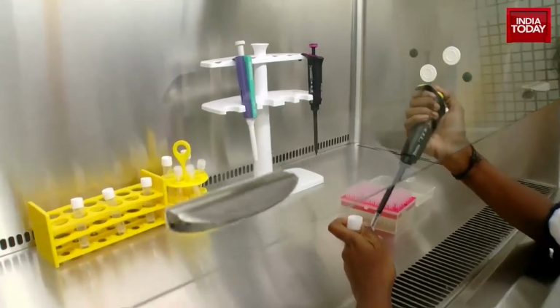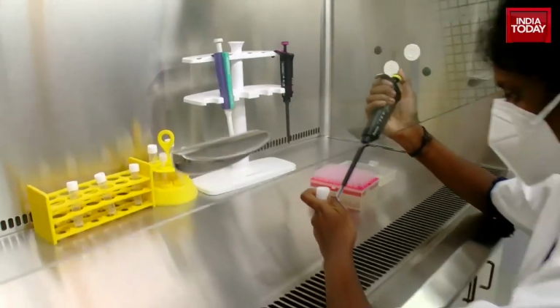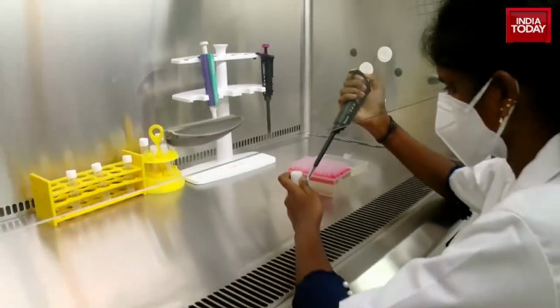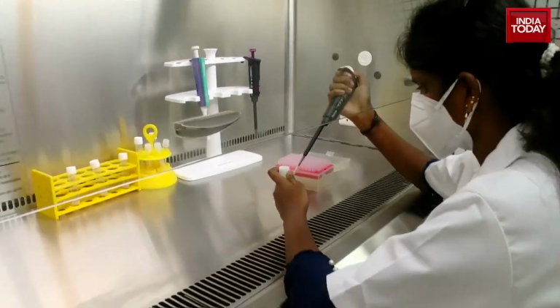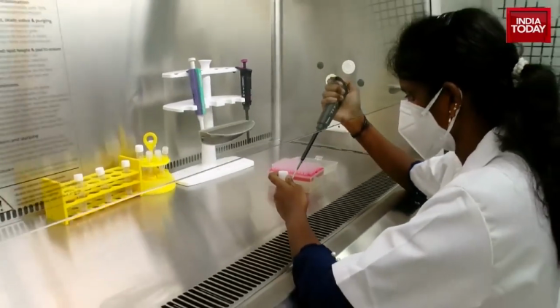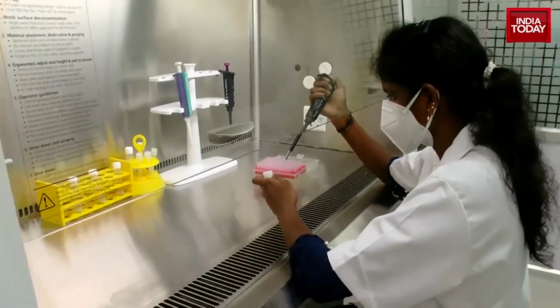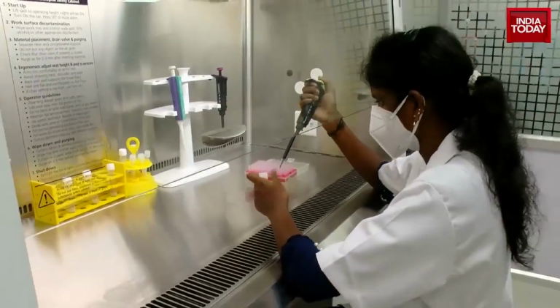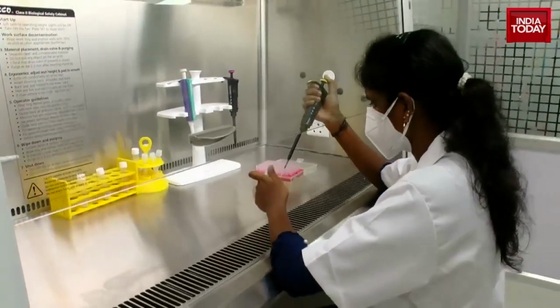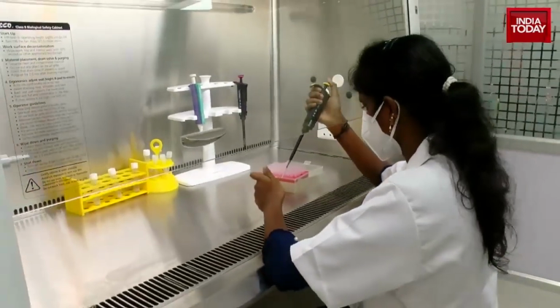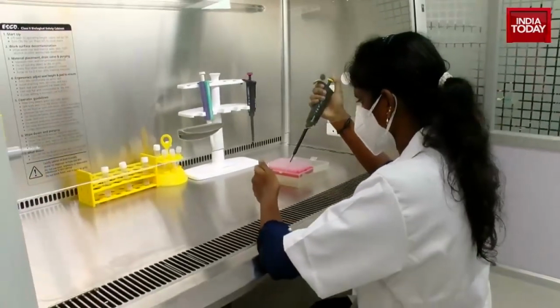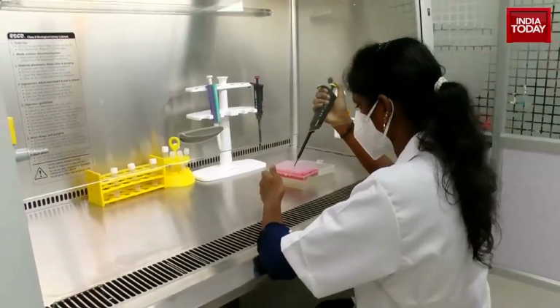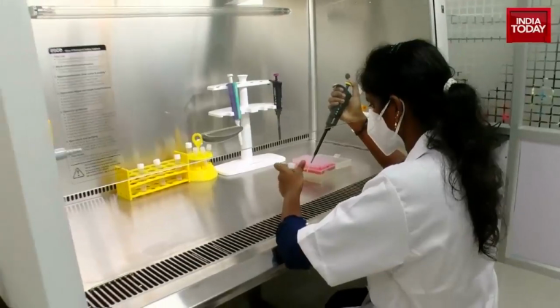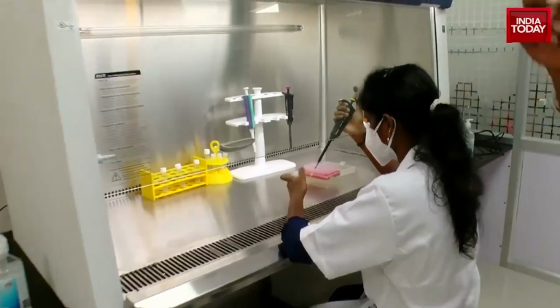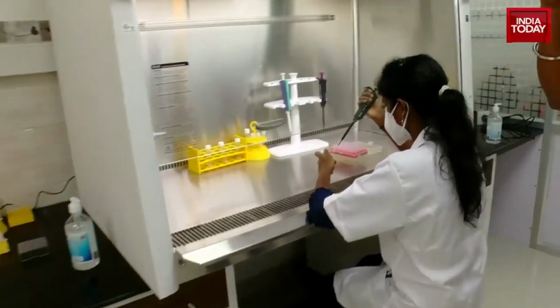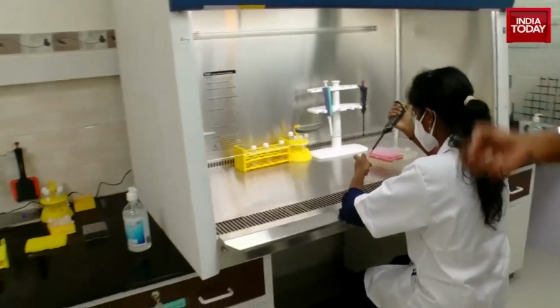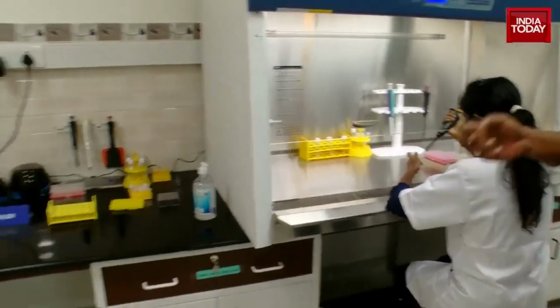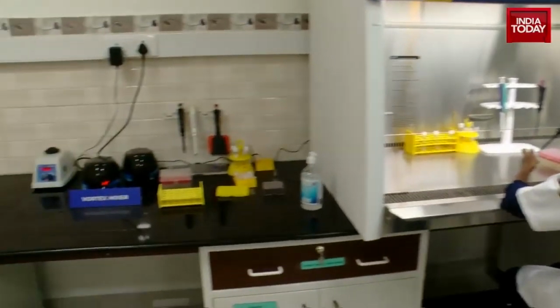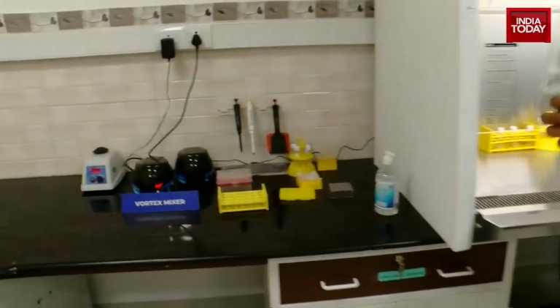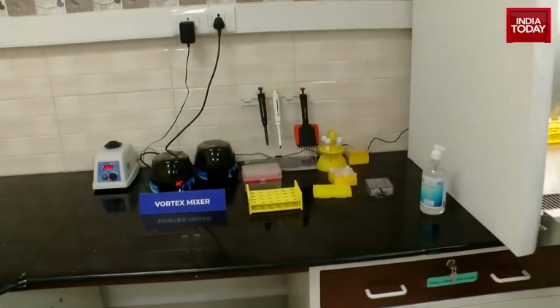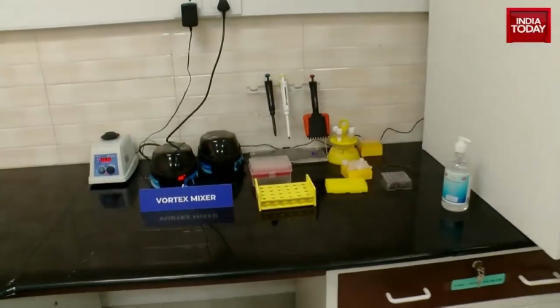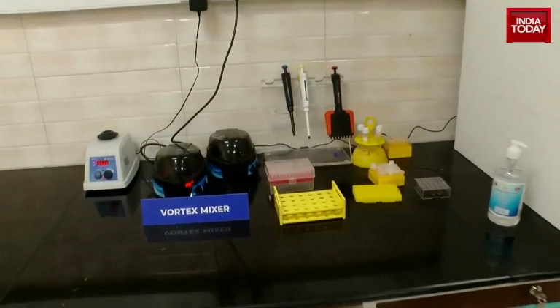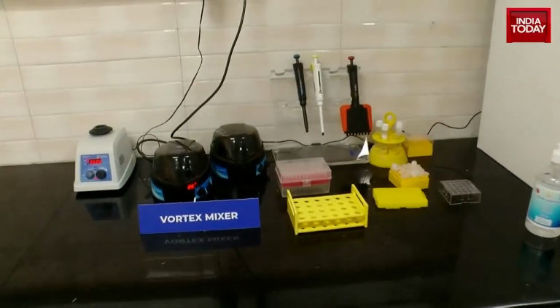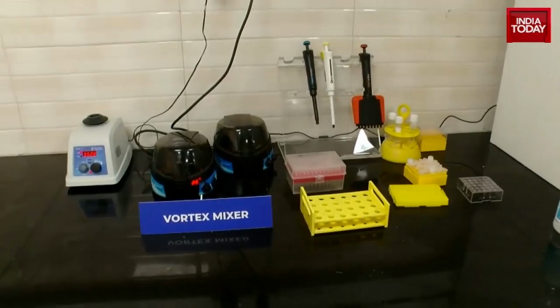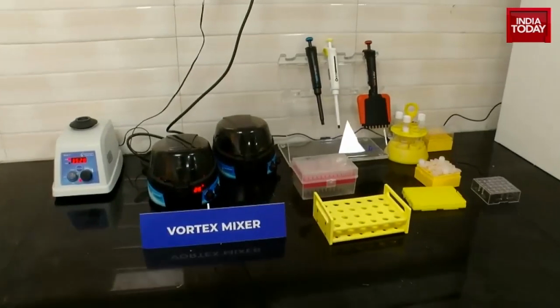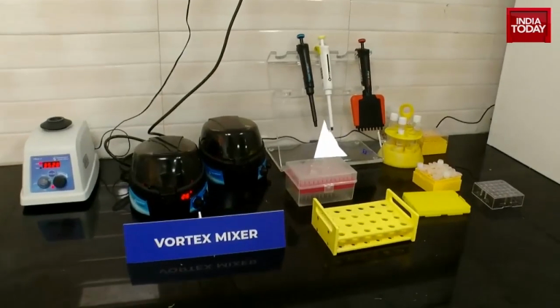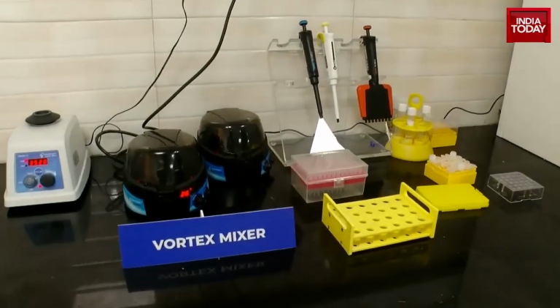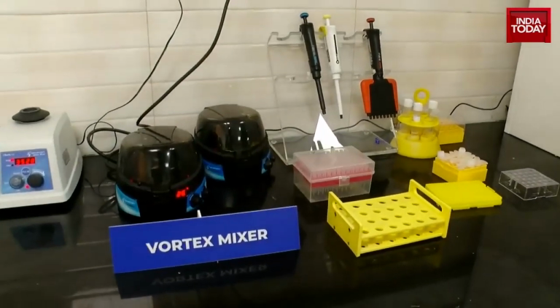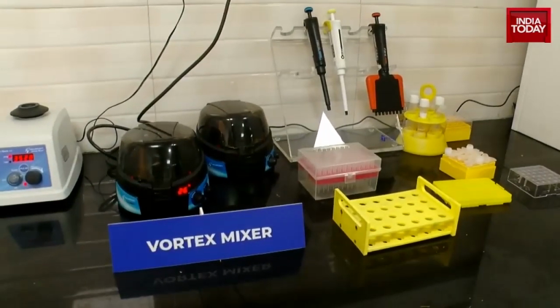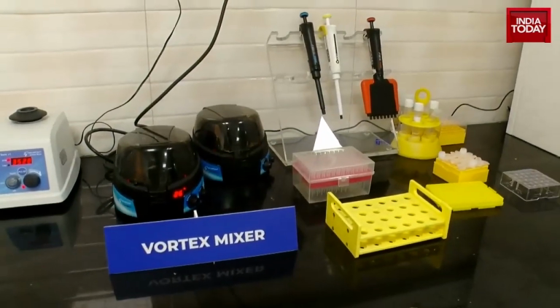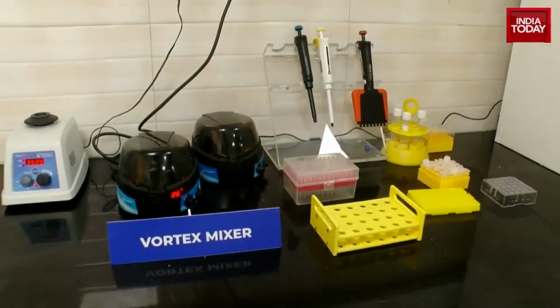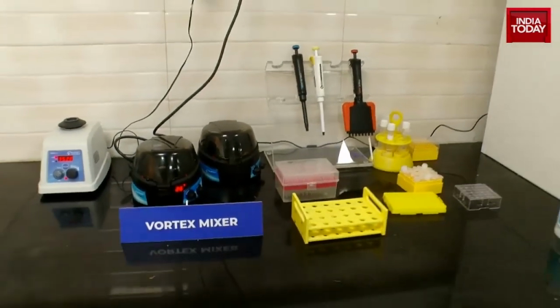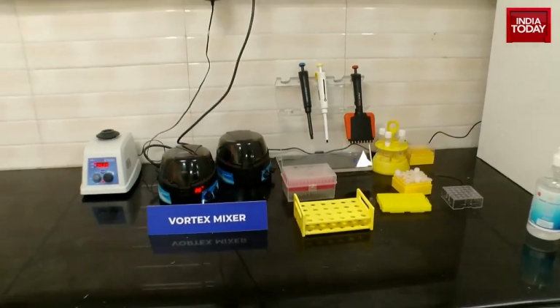This lab has been set up mainly to ensure that samples regarding COVID-19 variants can be sequenced, and the results and data can be immediately verified and provided. These are the various components of it — there you can see the pipettes and the vials.